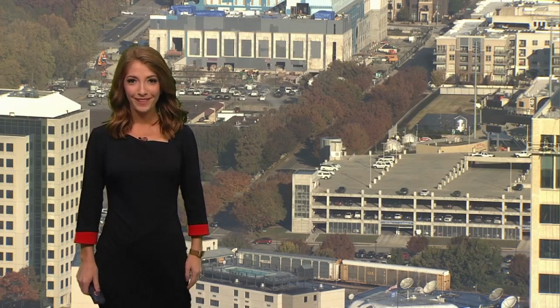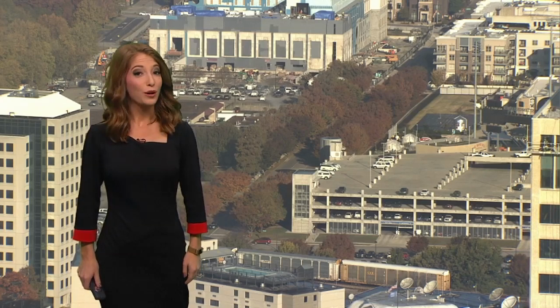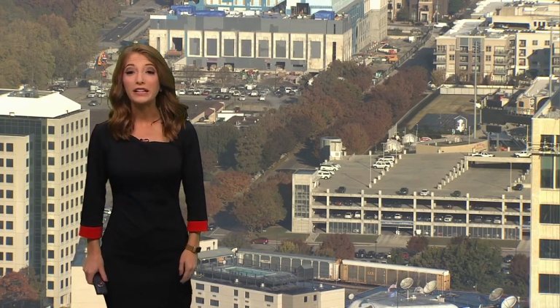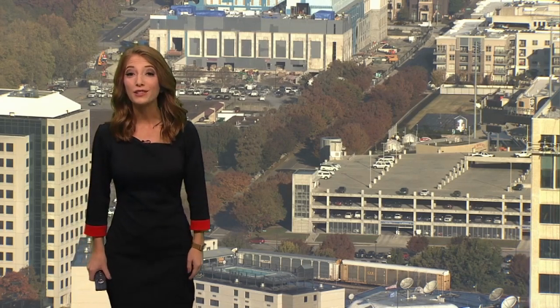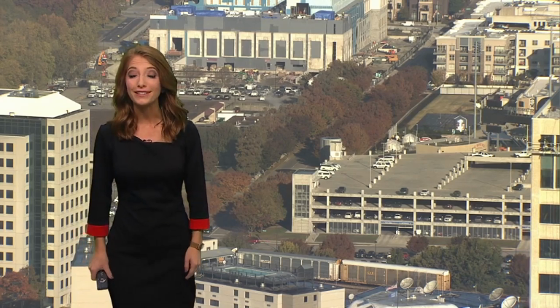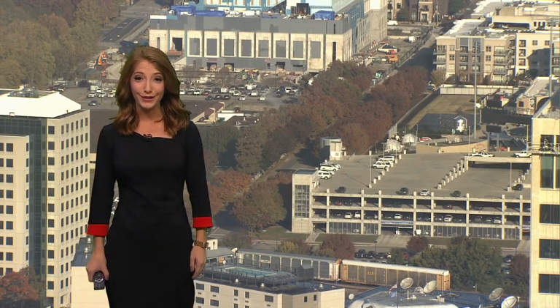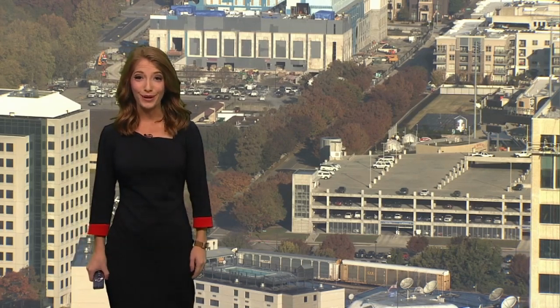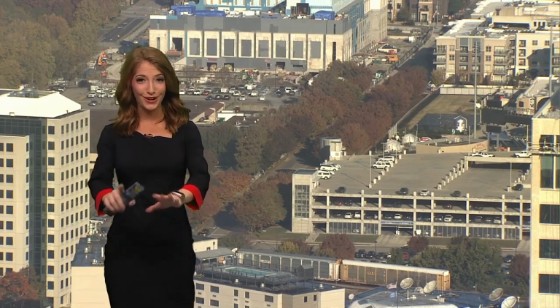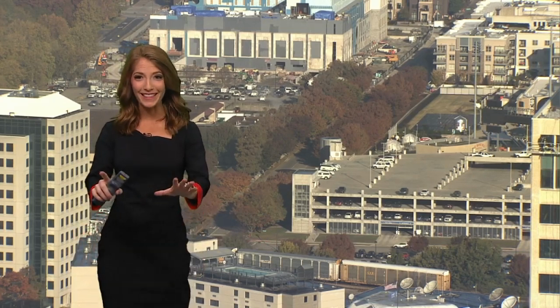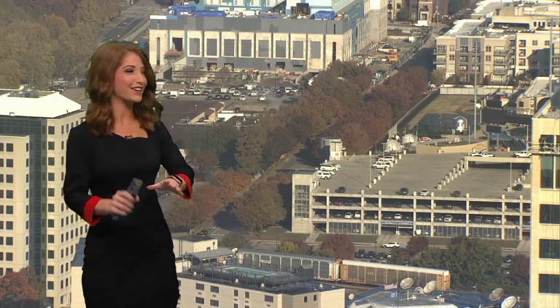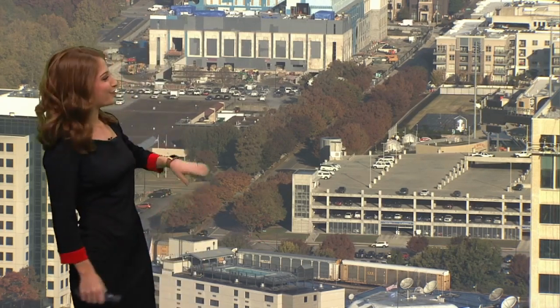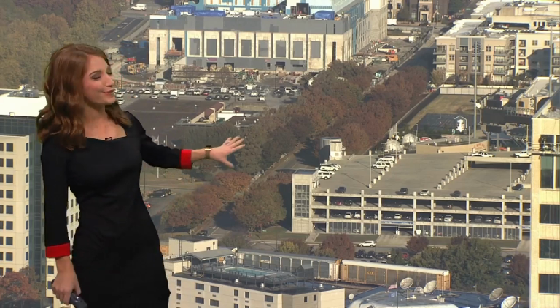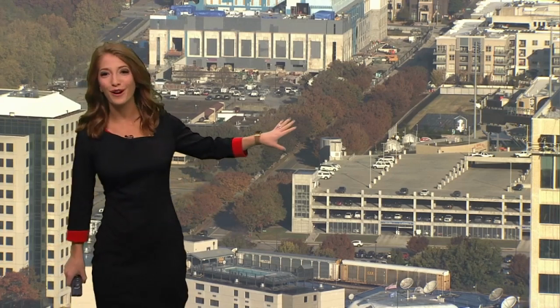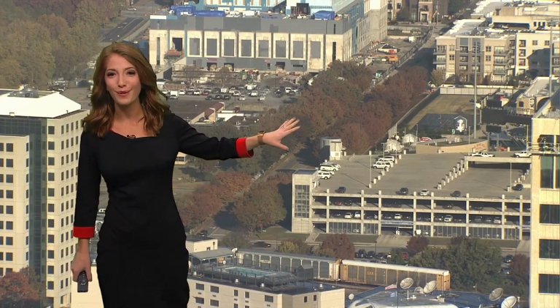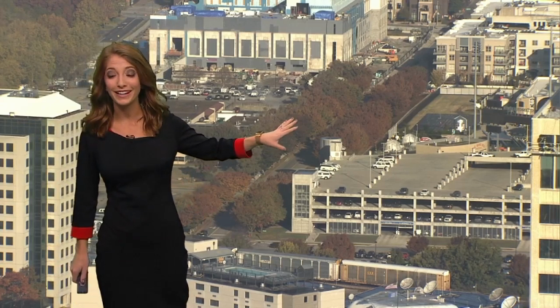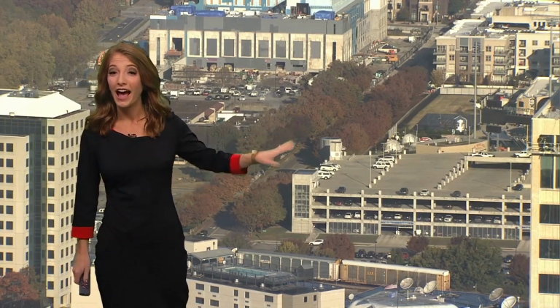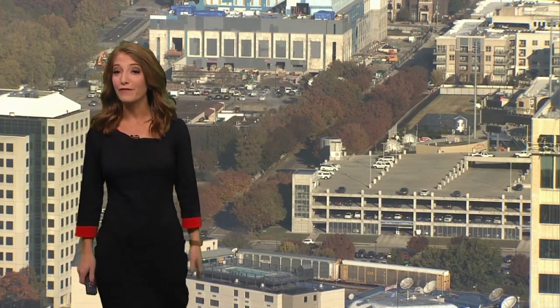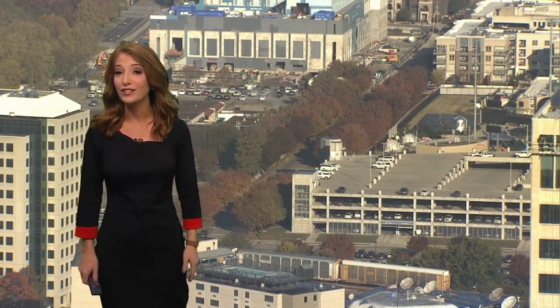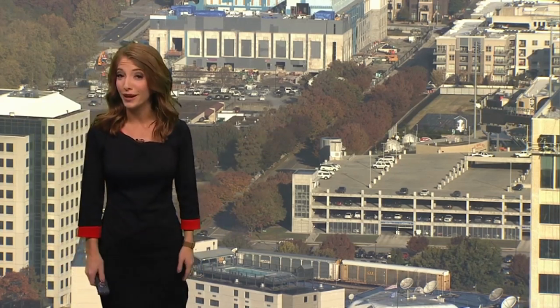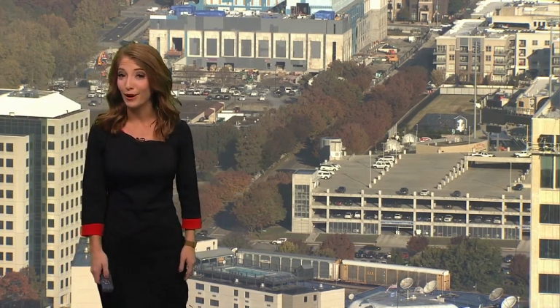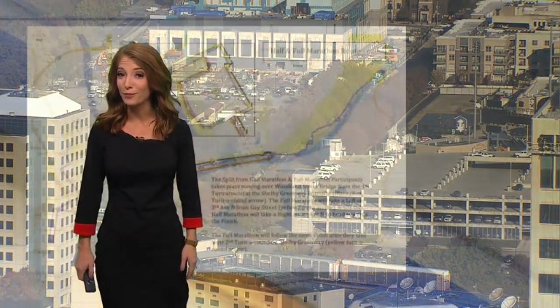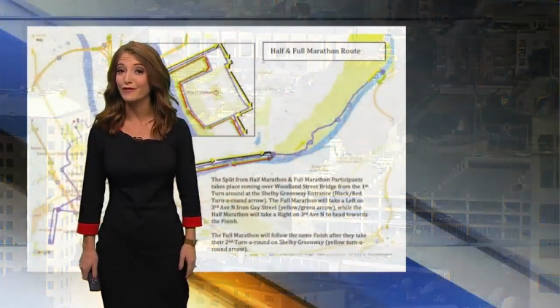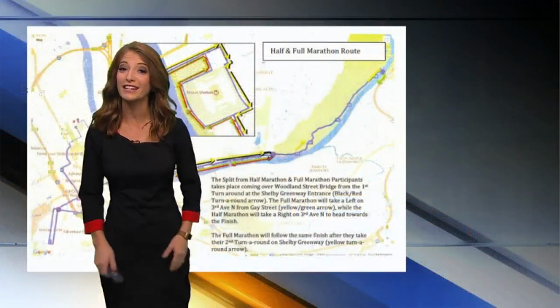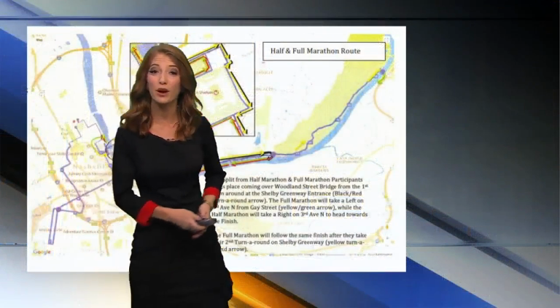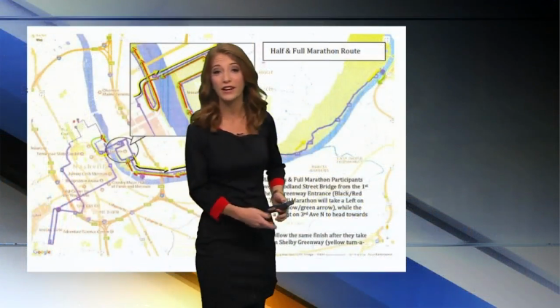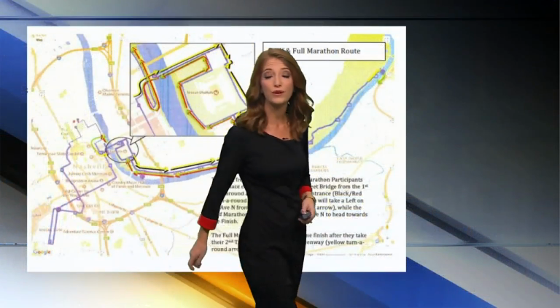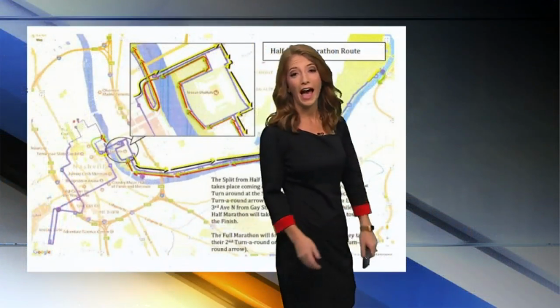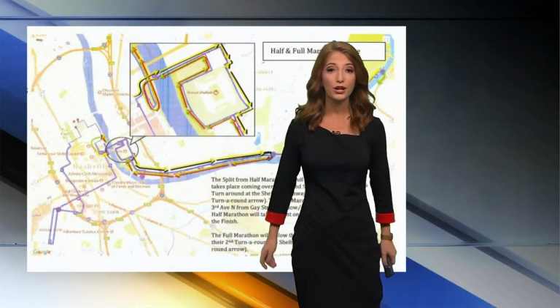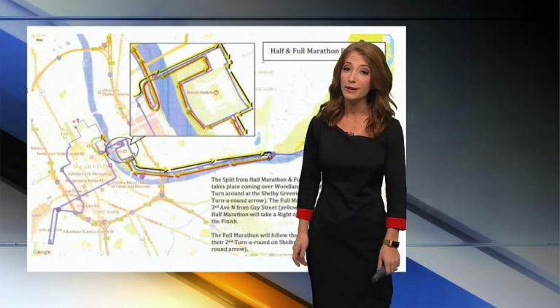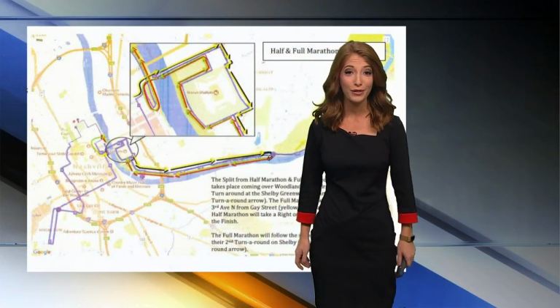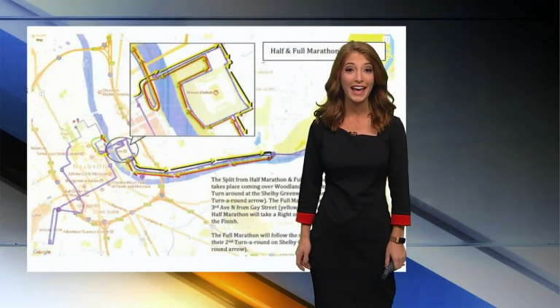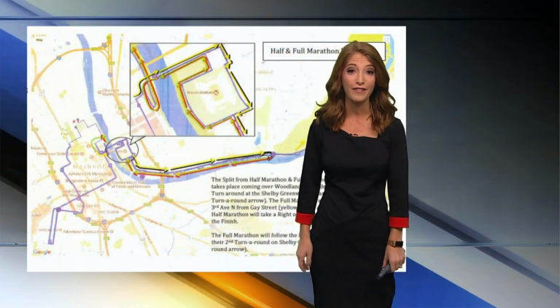Runners will hit the streets Saturday morning, starting in this area not too far from the farmers market here at First Horizon Park, formerly First Tennessee Park, for the Nashville Half Marathon, Marathon, and 5K.